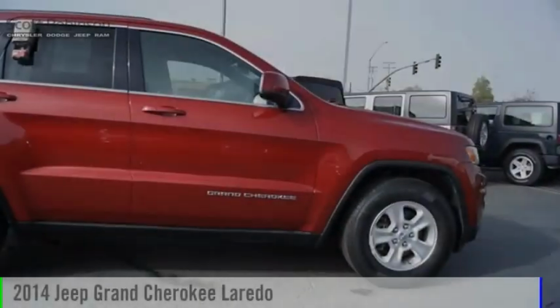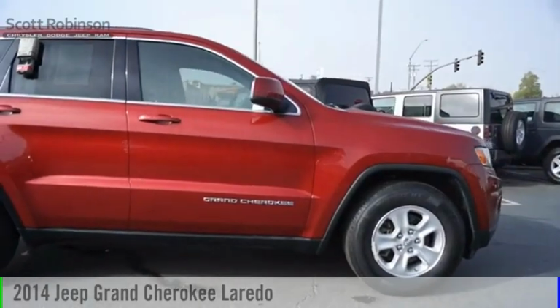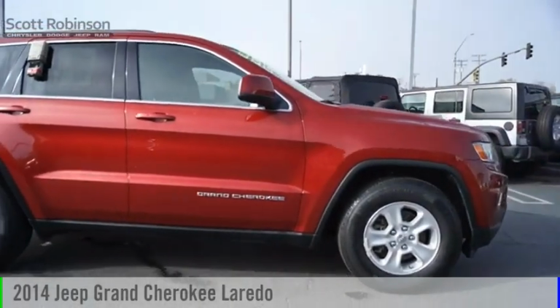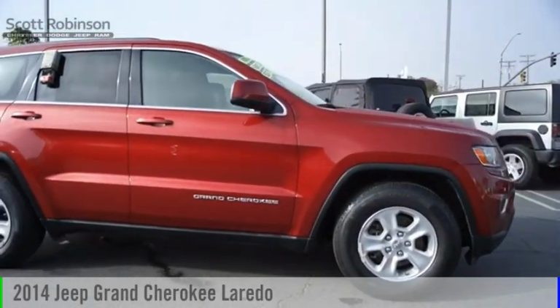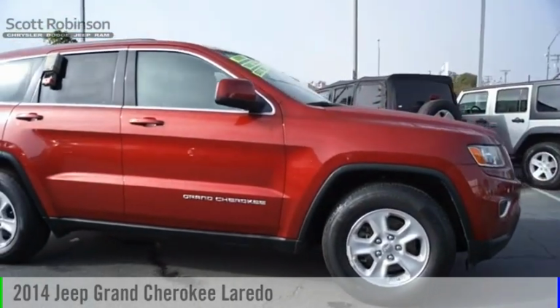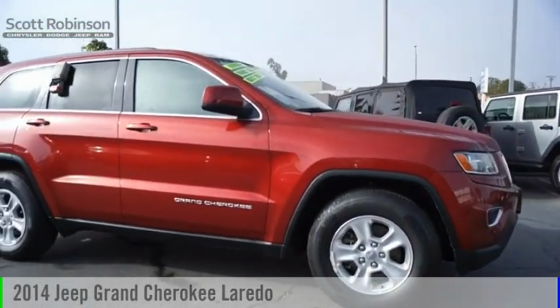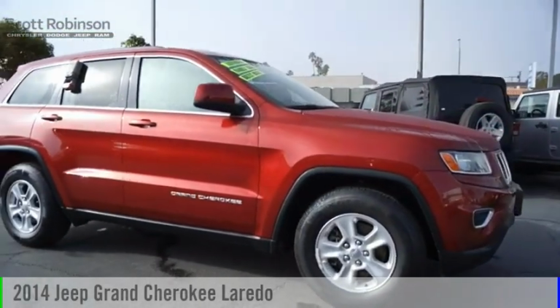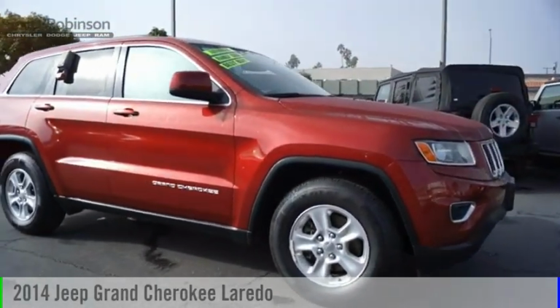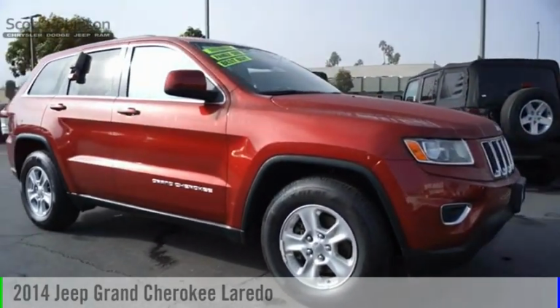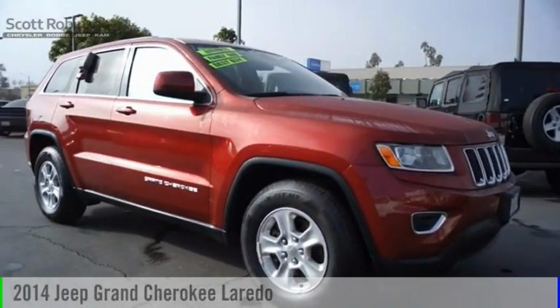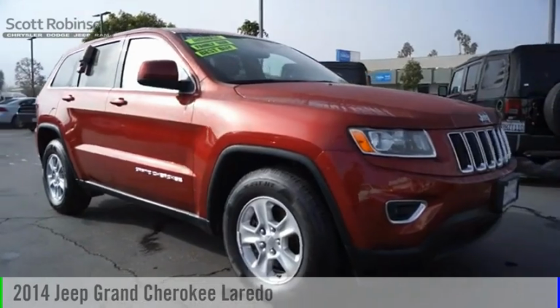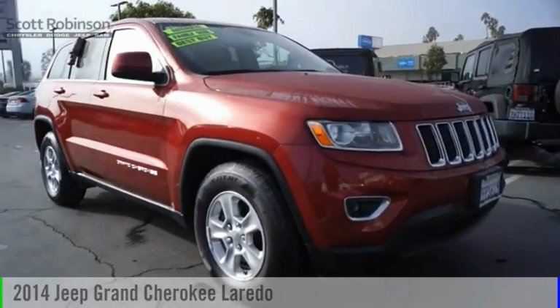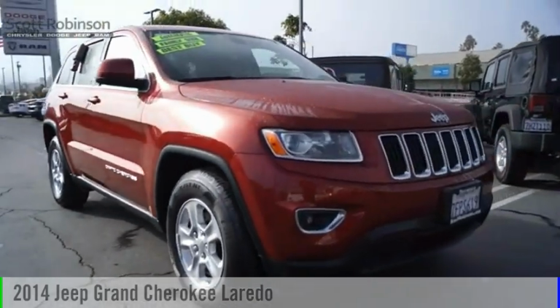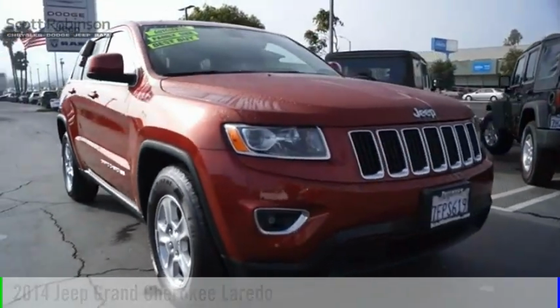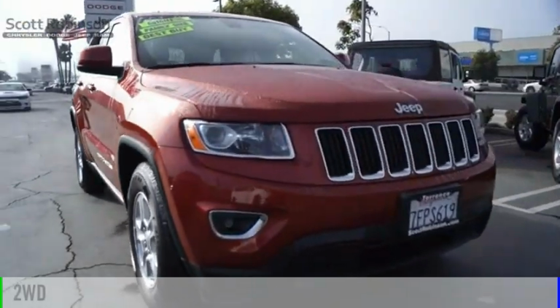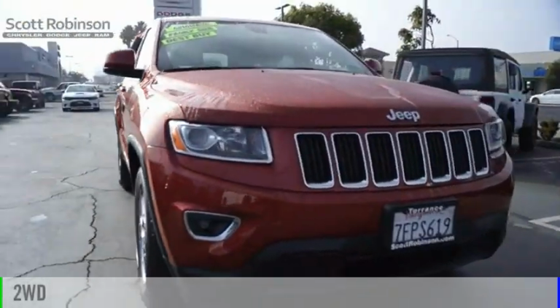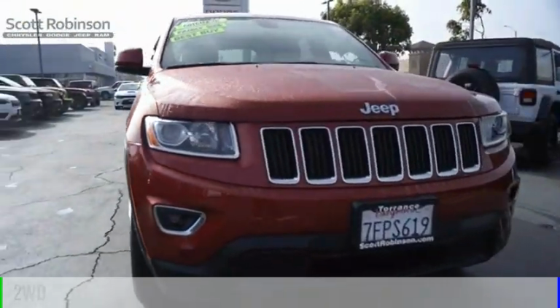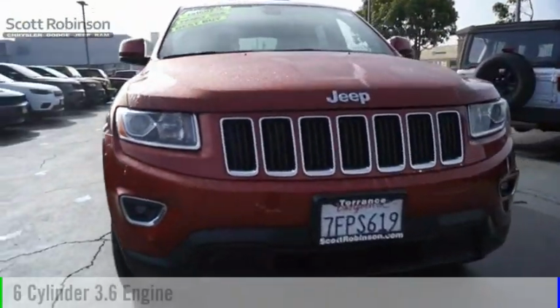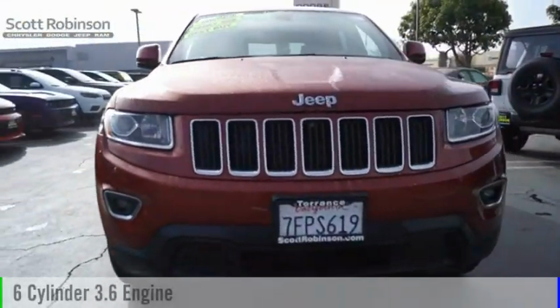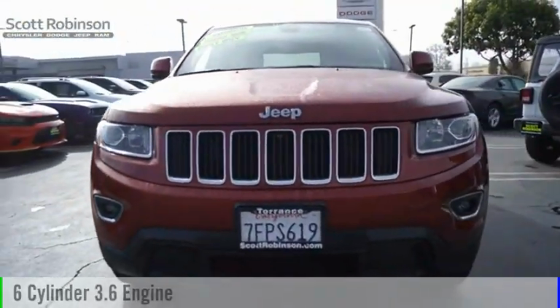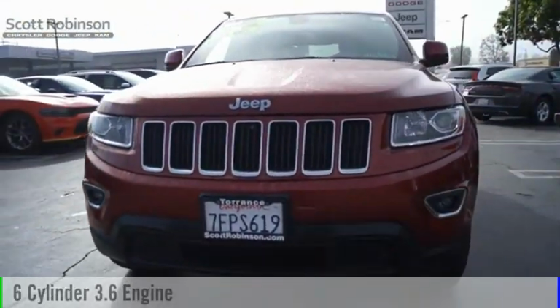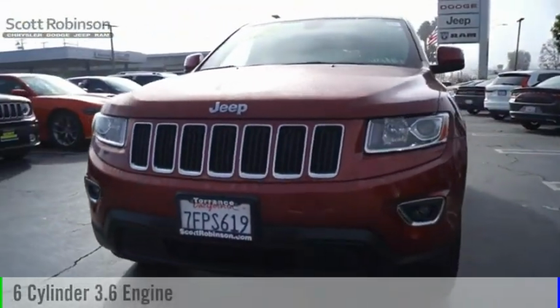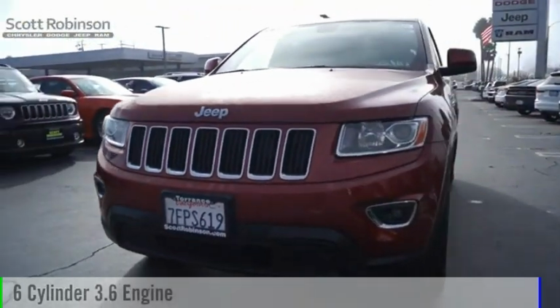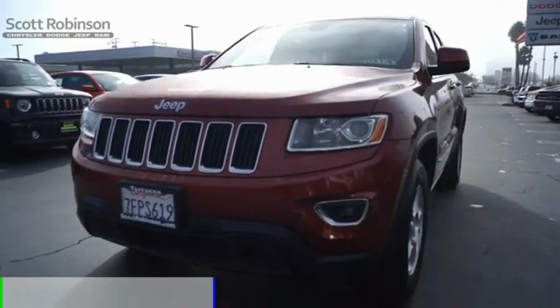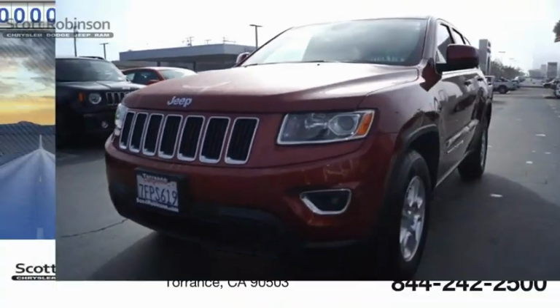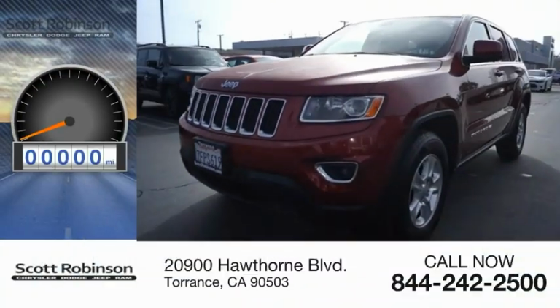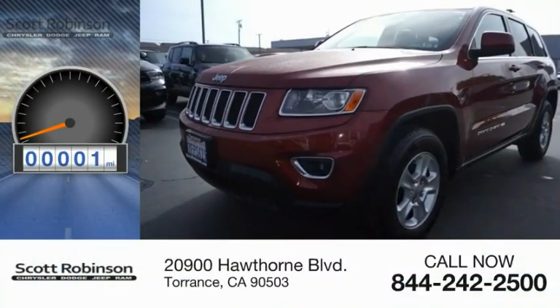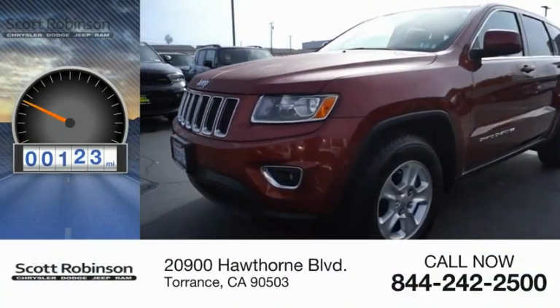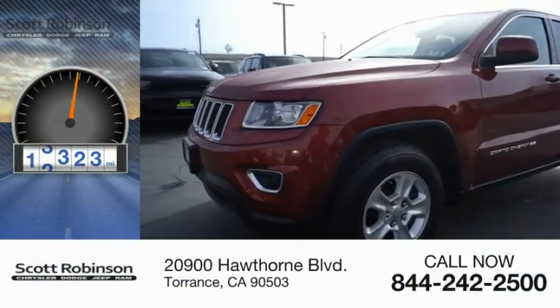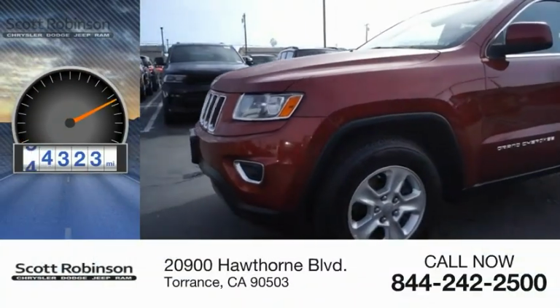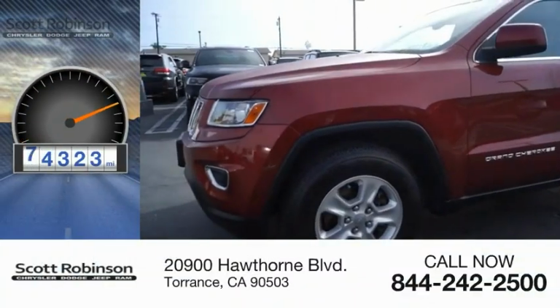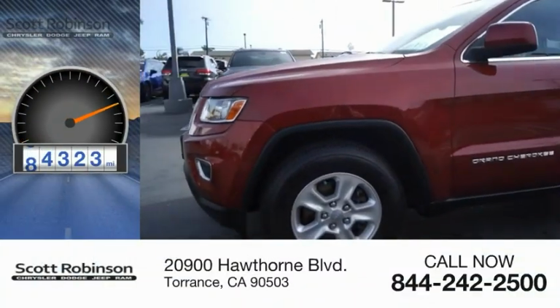Take a ride in a 2014 Grand Cherokee. This vehicle is powered by a two-wheel drive, six-cylinder, 3.6-liter engine. This vehicle has less than 95,000 miles.